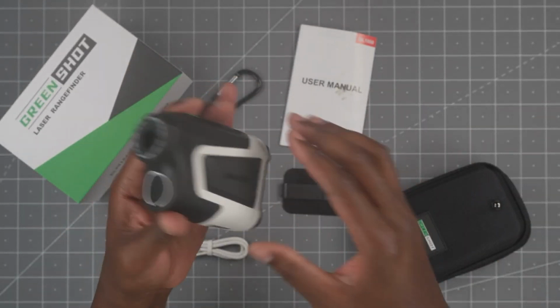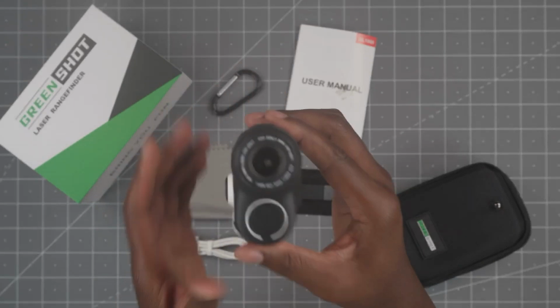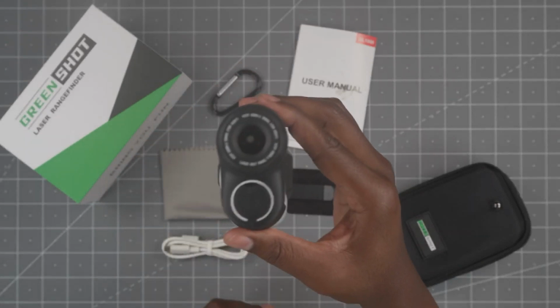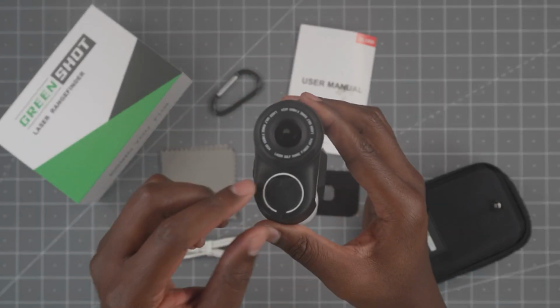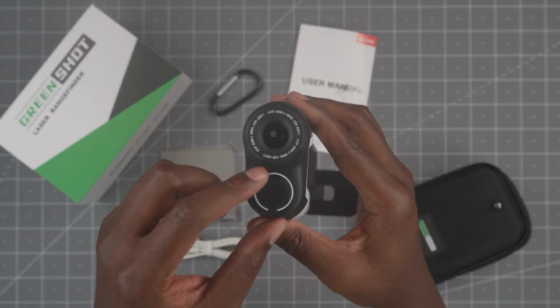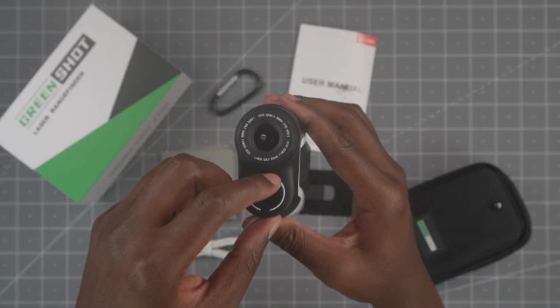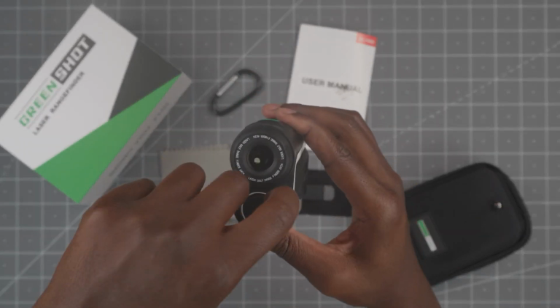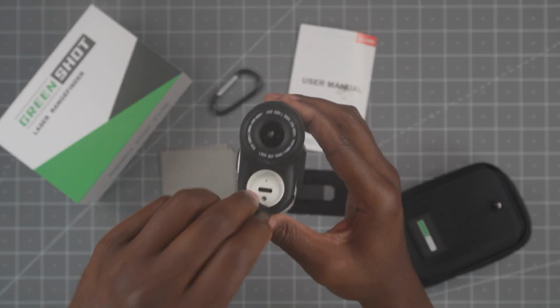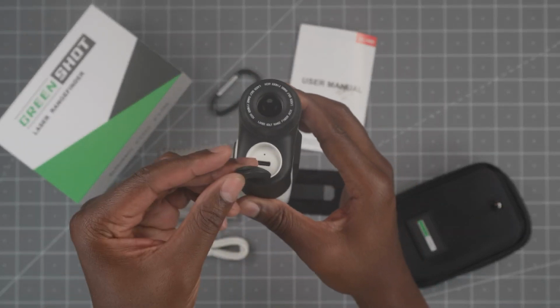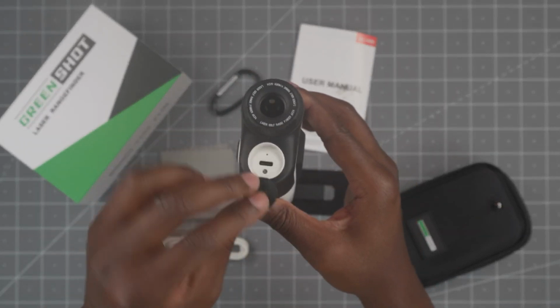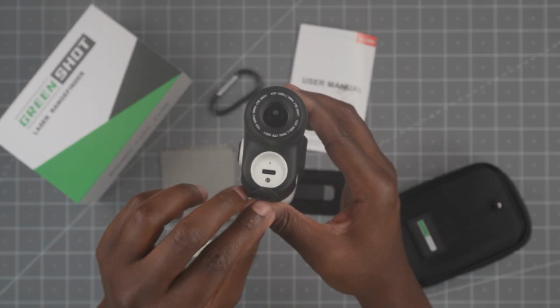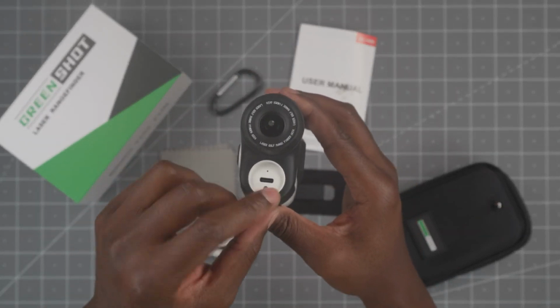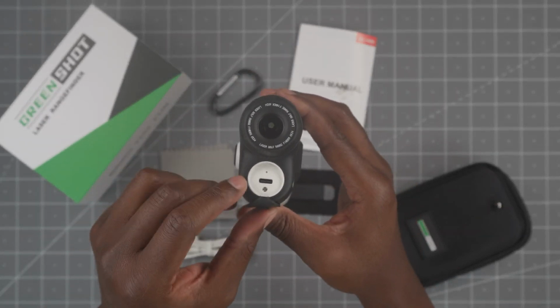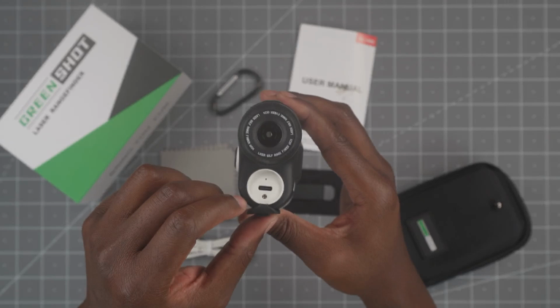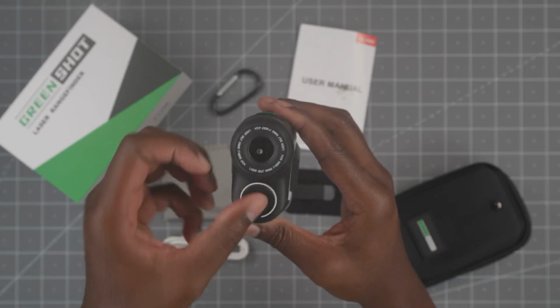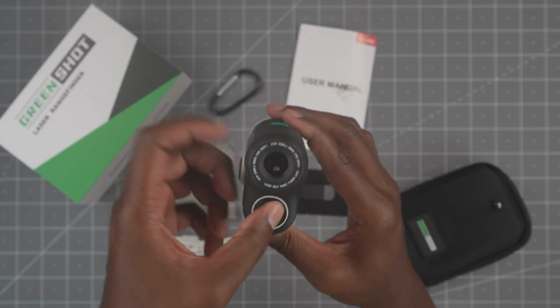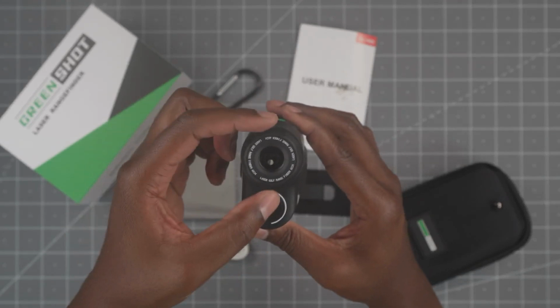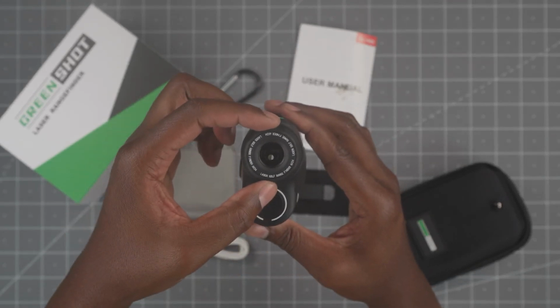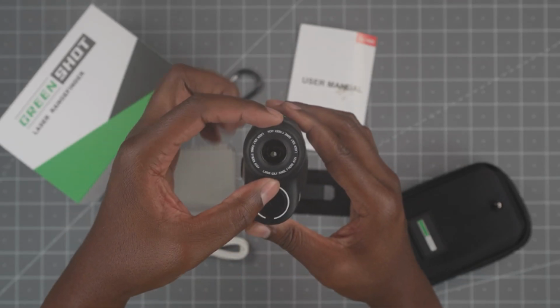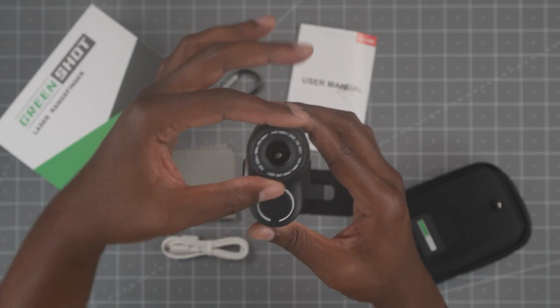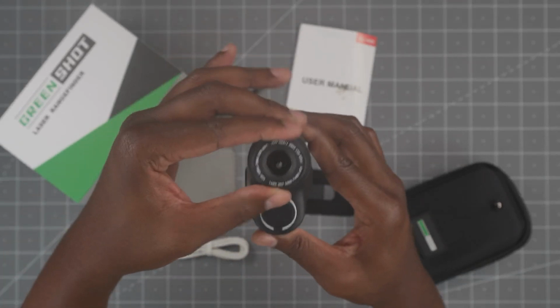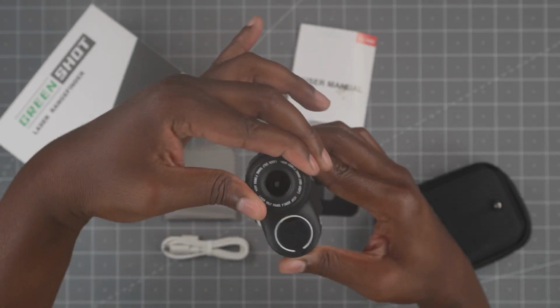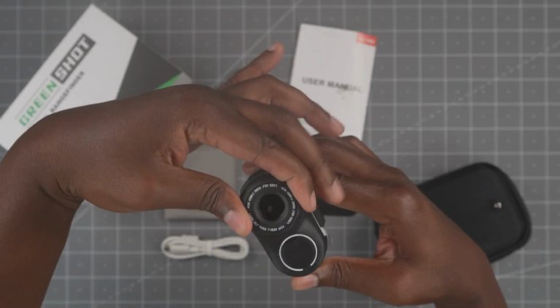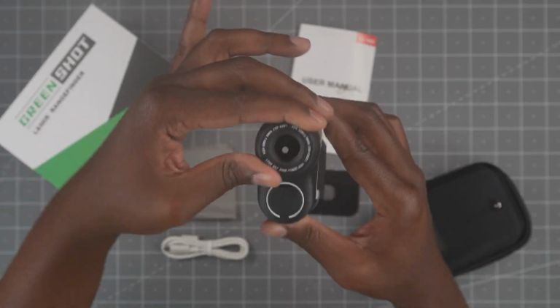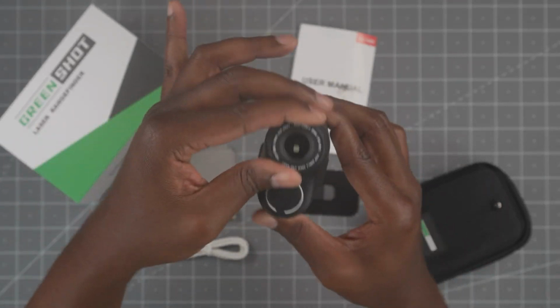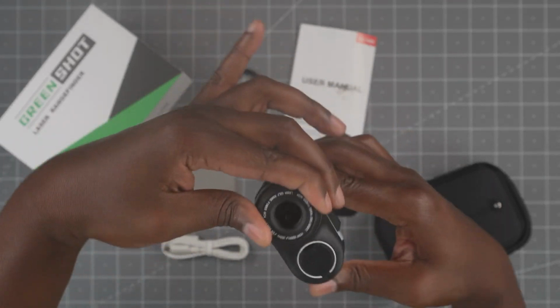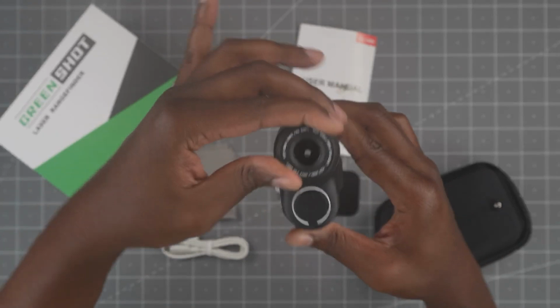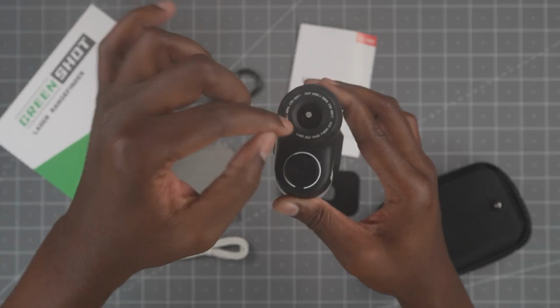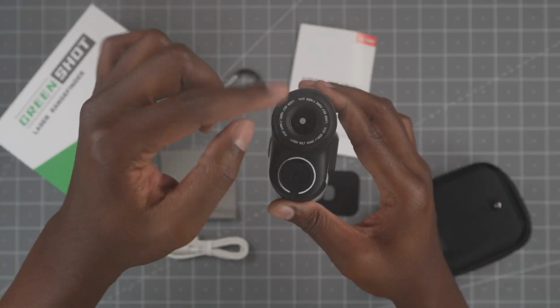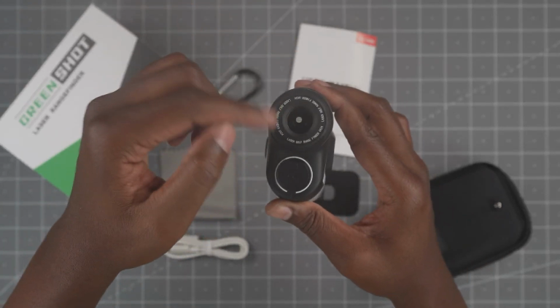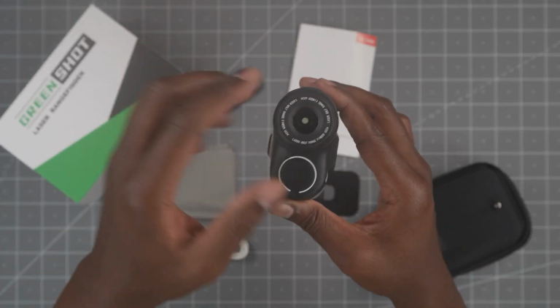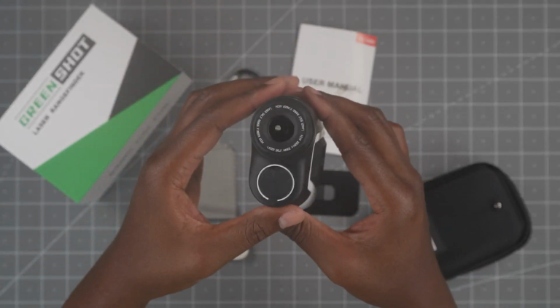On this side you have the USB port. The flap covers it up to keep dust and water out. And then here you have the eyepiece — you can adjust this for focus. You can see the lens go up and down inside.